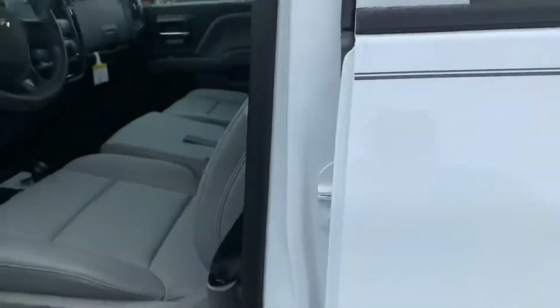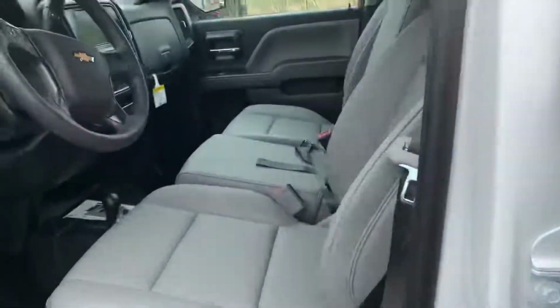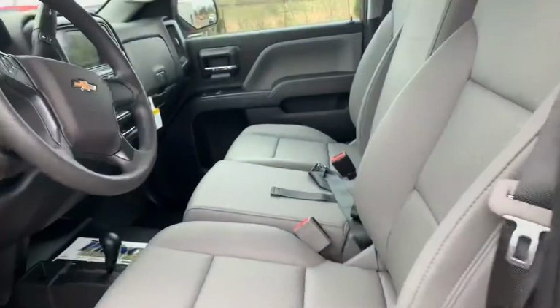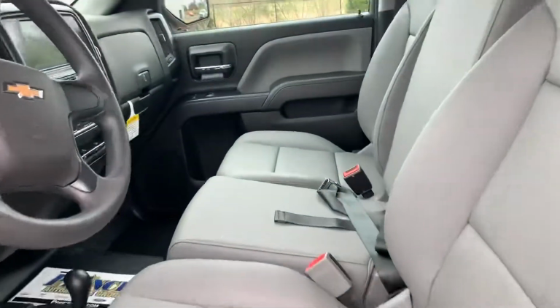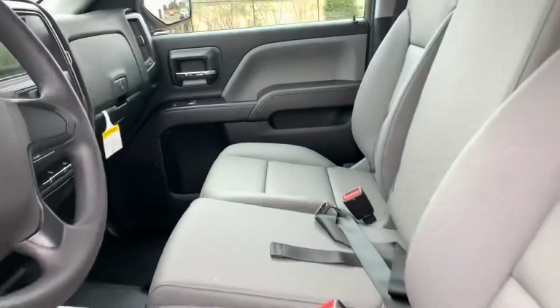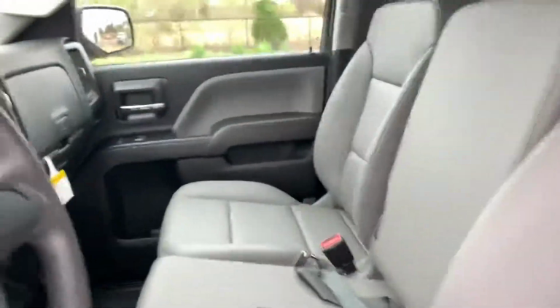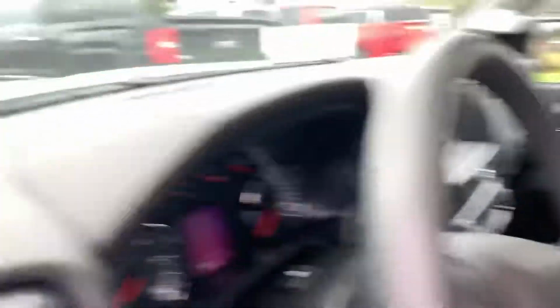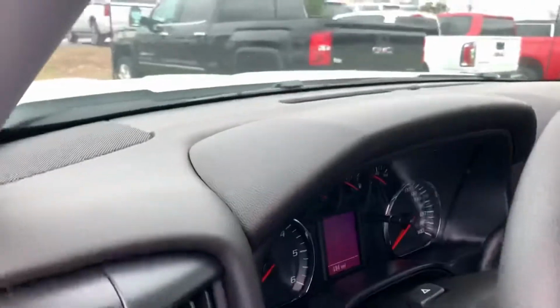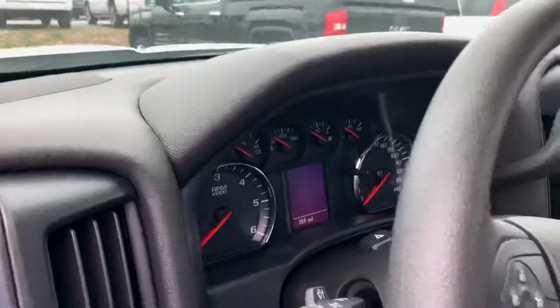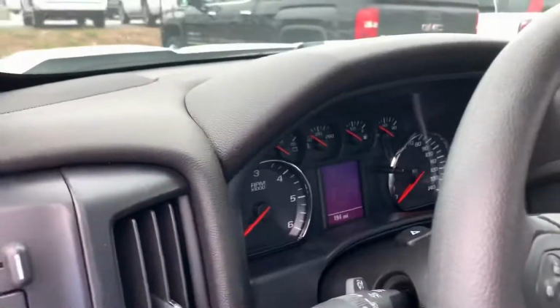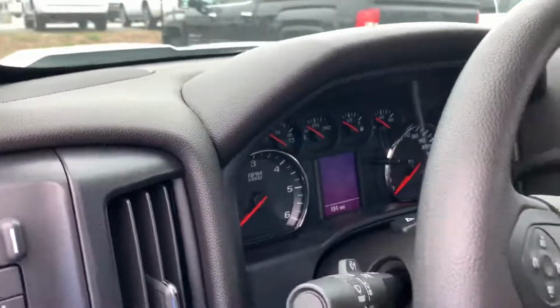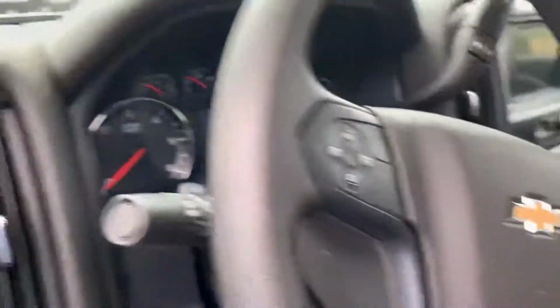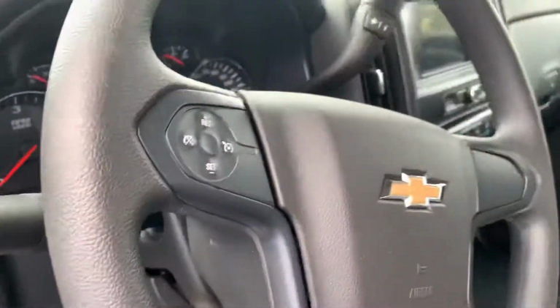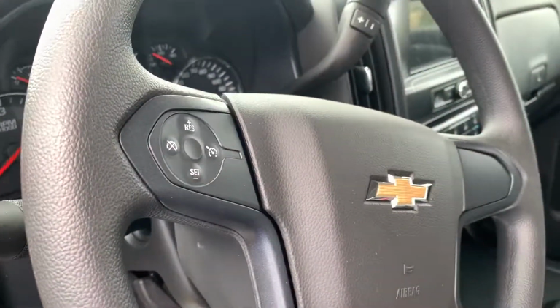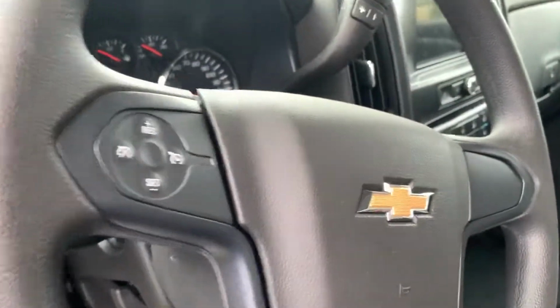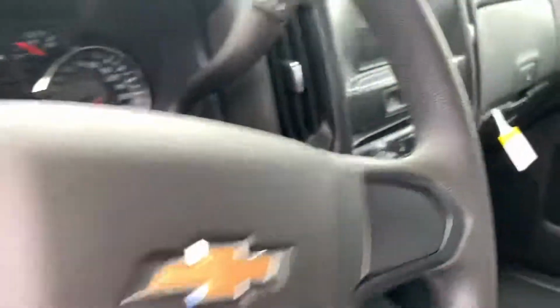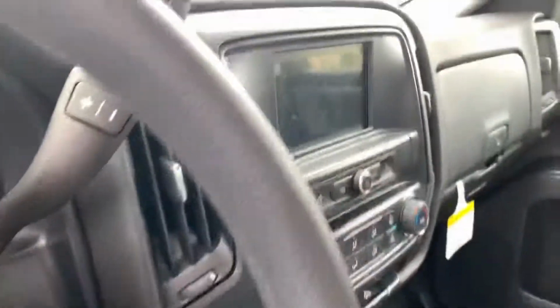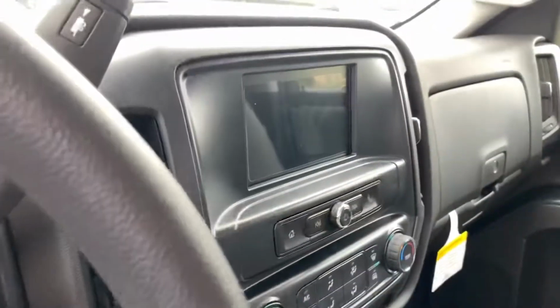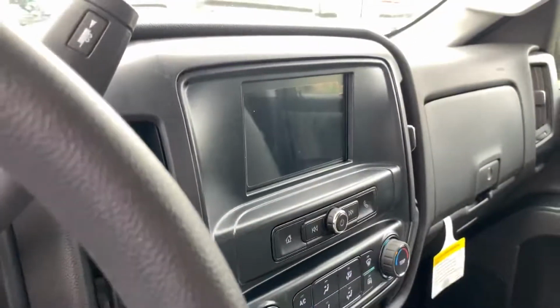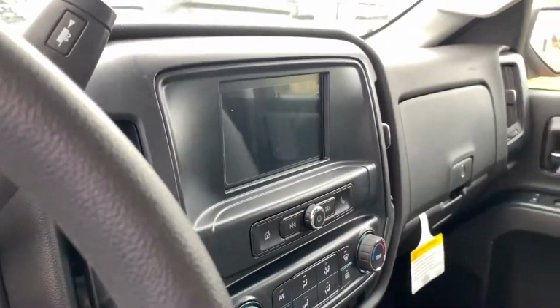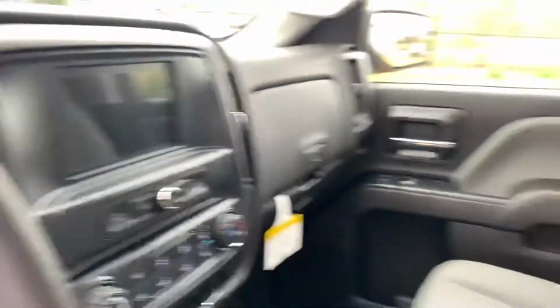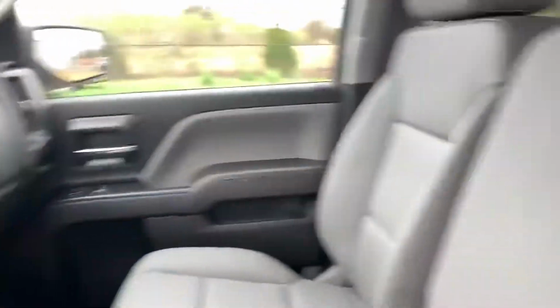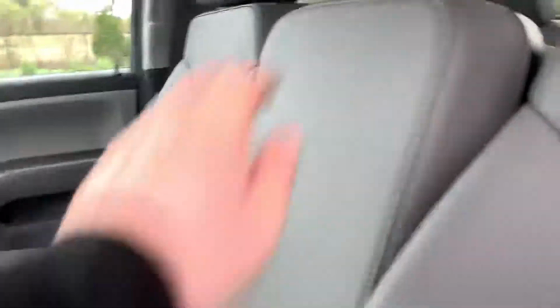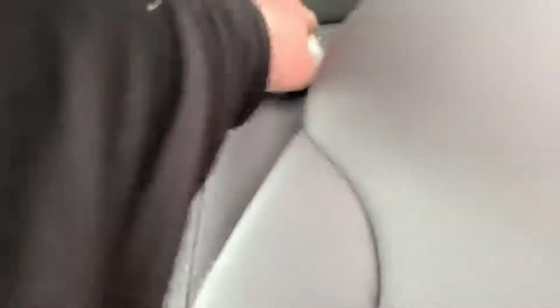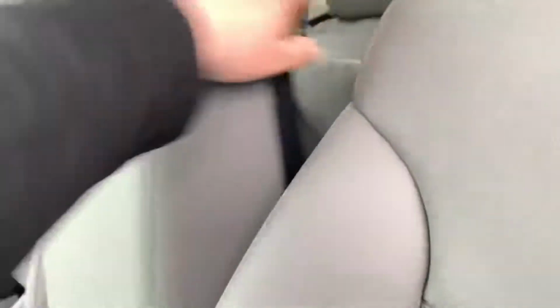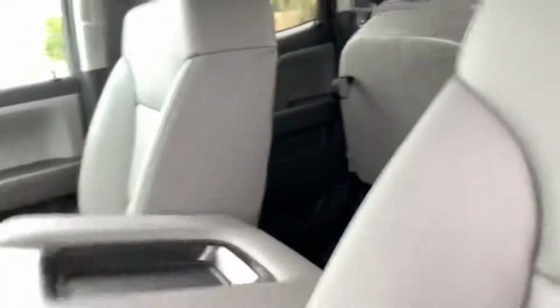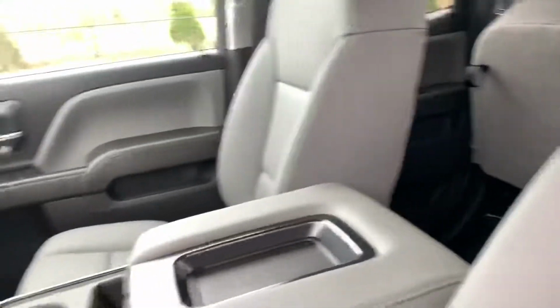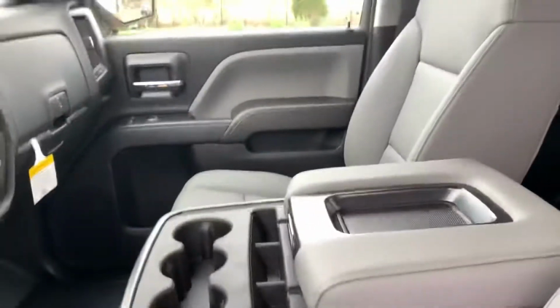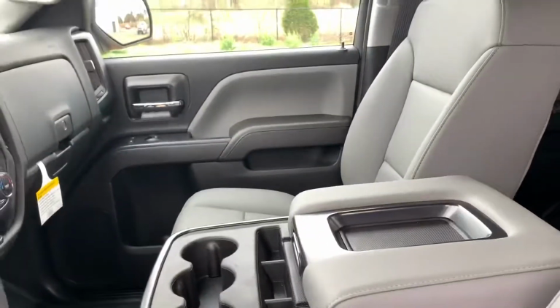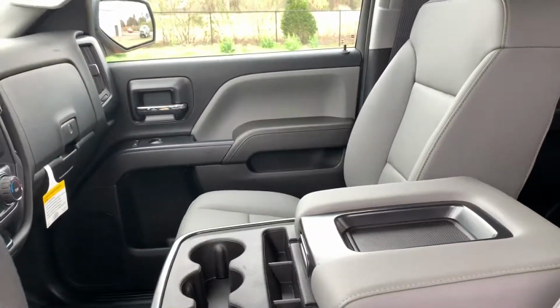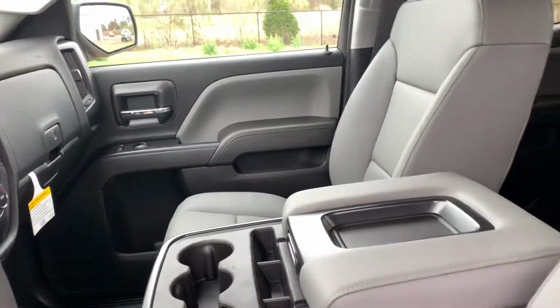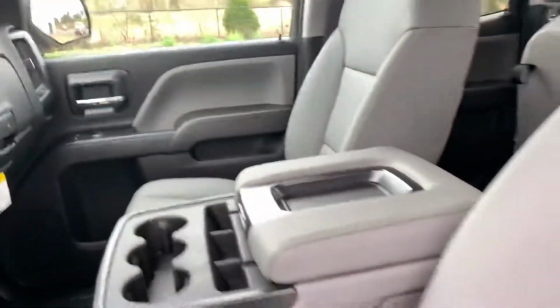On the inside, it does have that gray leatherette, standard instrument cluster, cruise control, and a backup camera as part of the radio system. It also has the fold-down center console, which folds down into an extra seat.